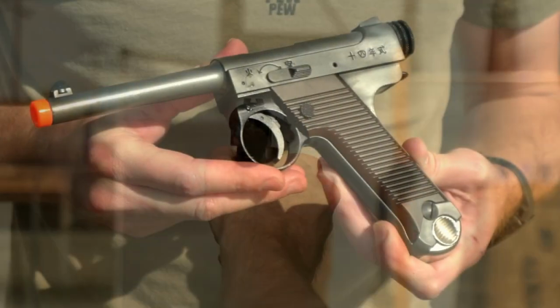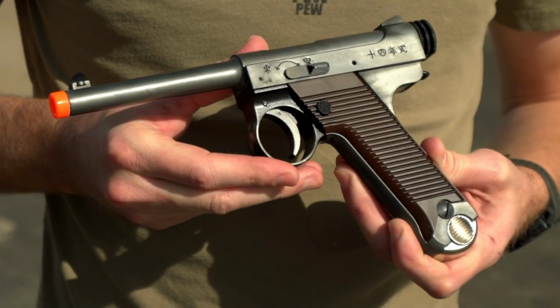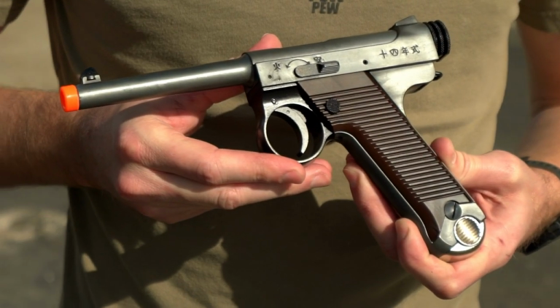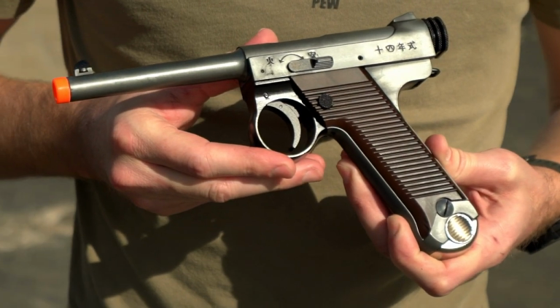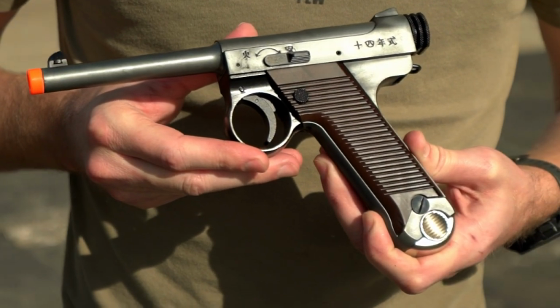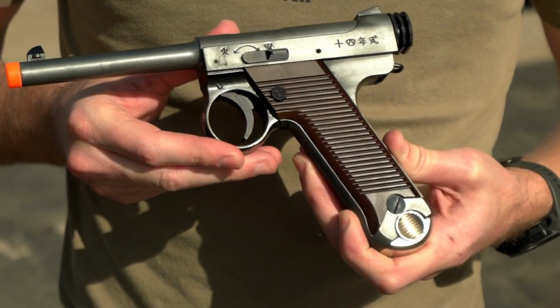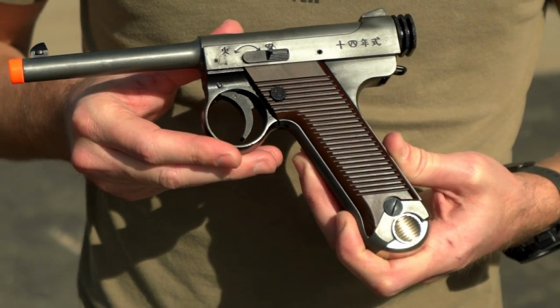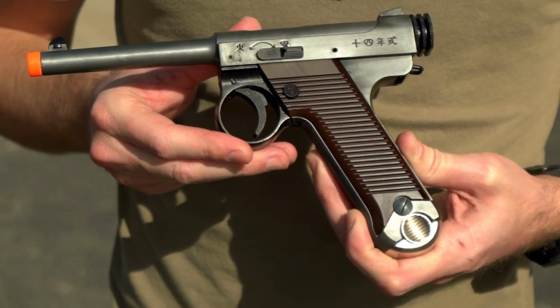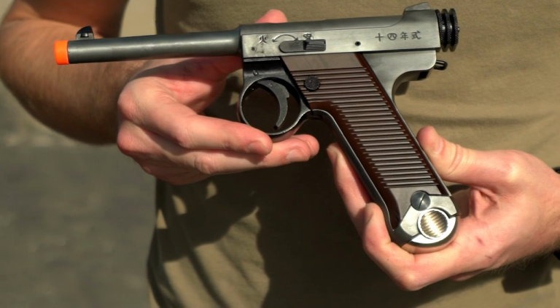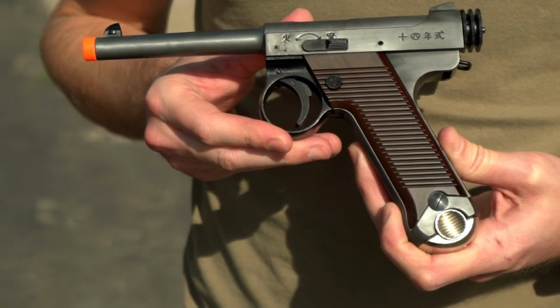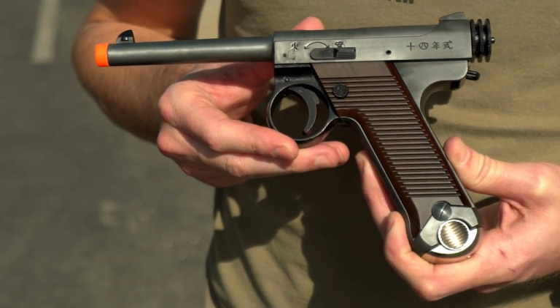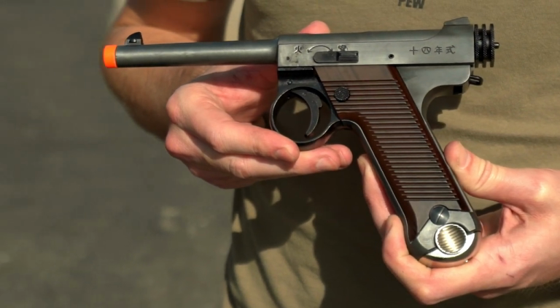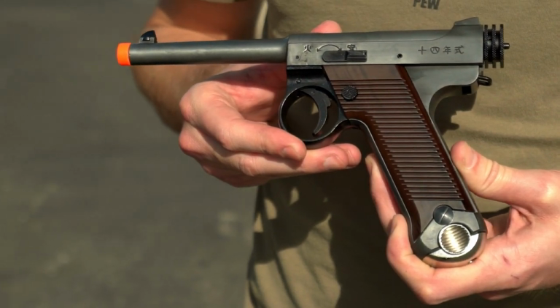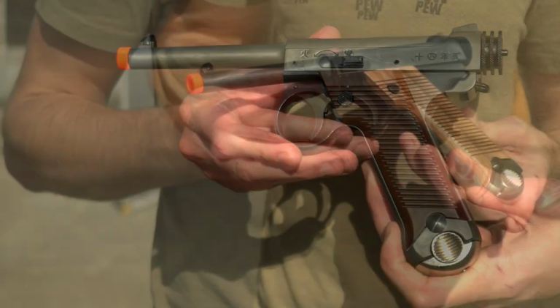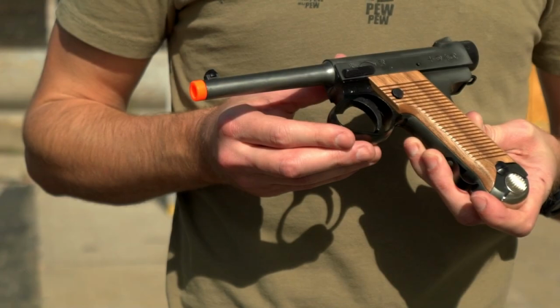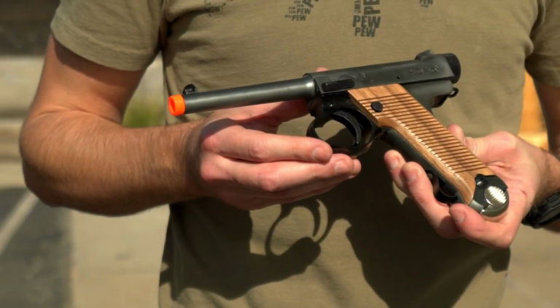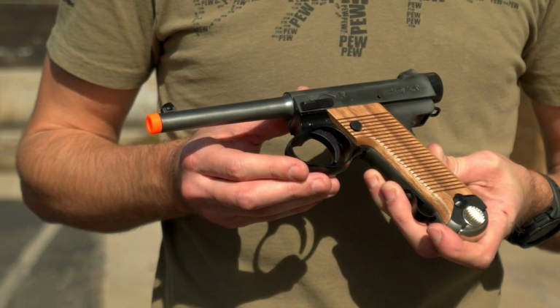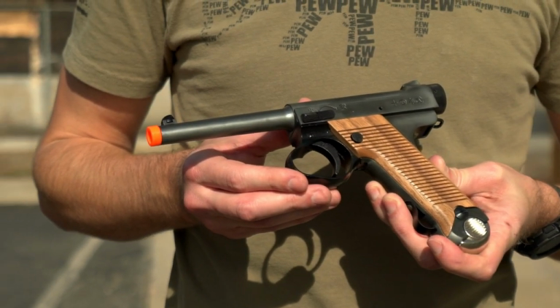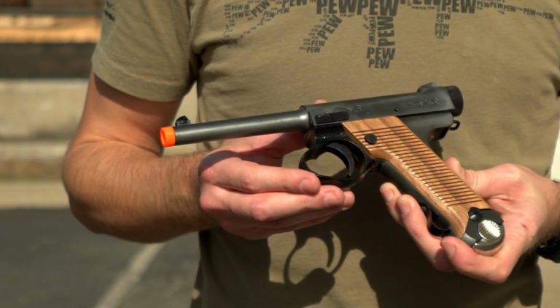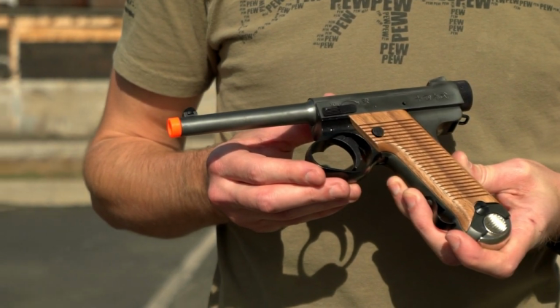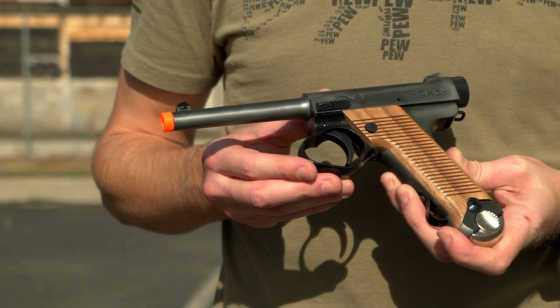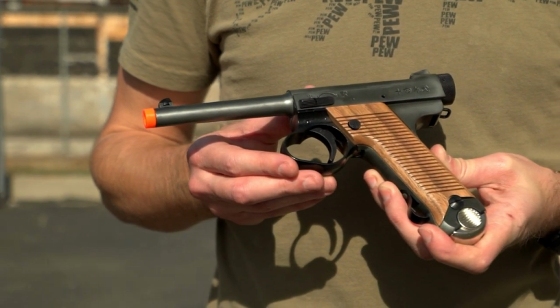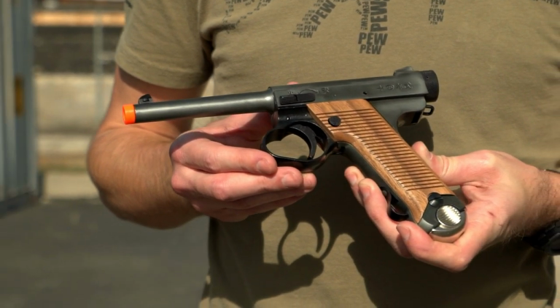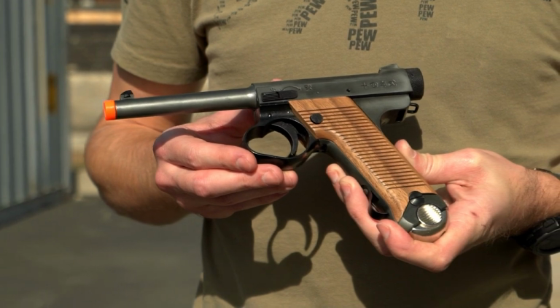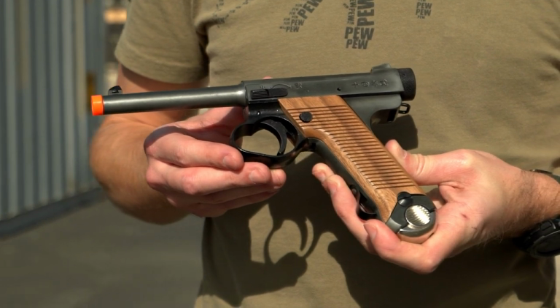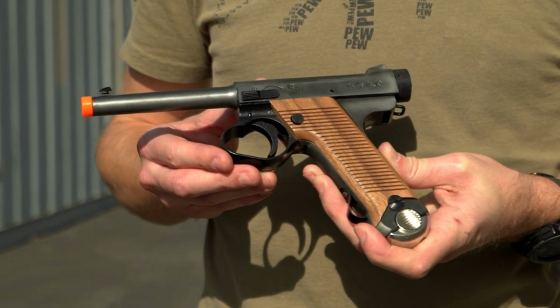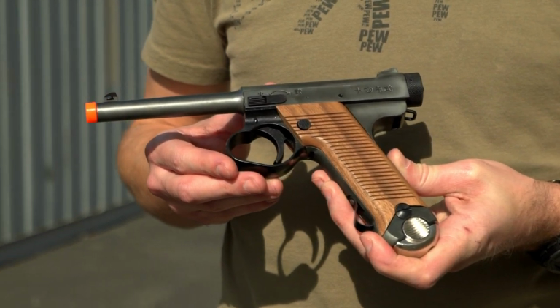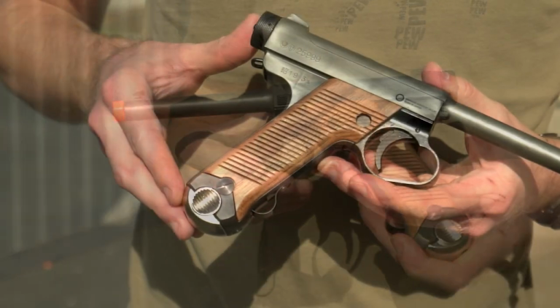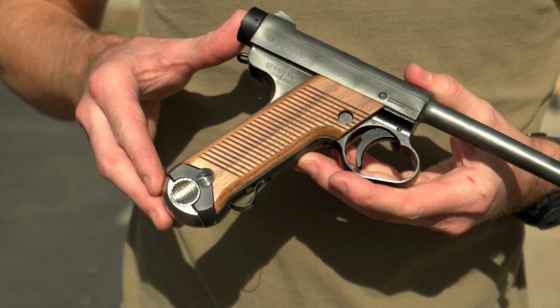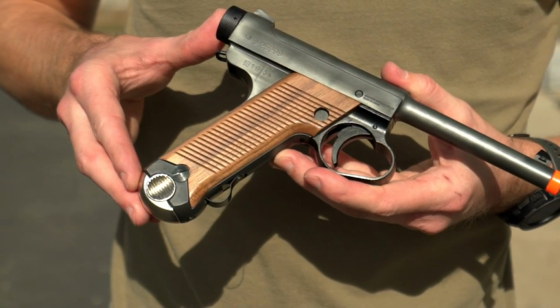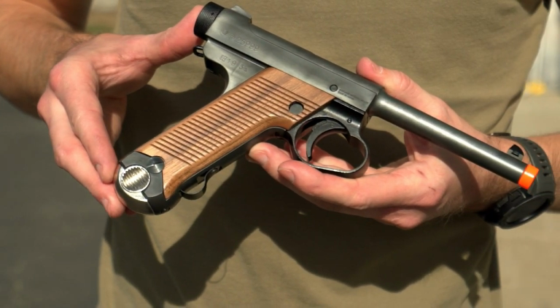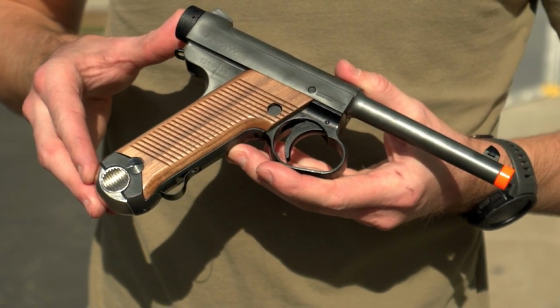This full-size airsoft replica of the Type 14 Nambu pistol is available in both early and late model variants. All models feature historically accurate markings, fully functional controls, and real wood grips.